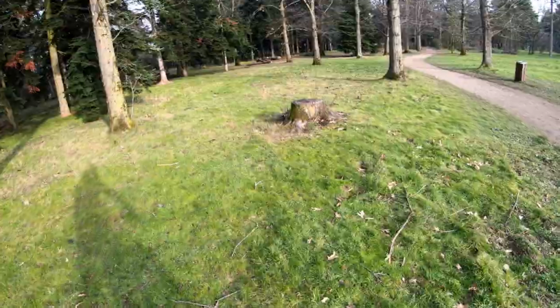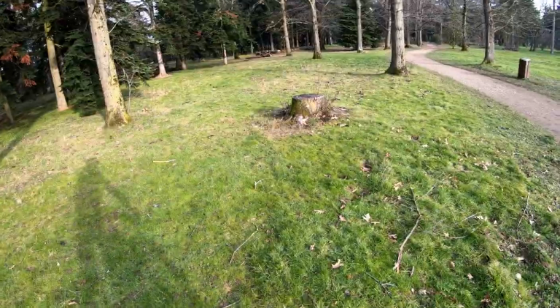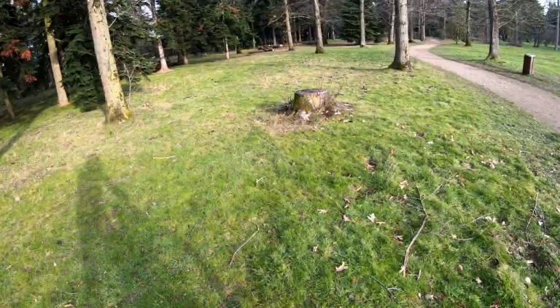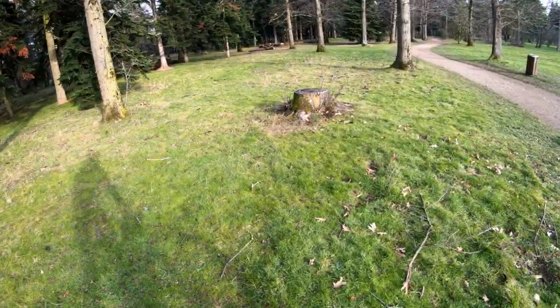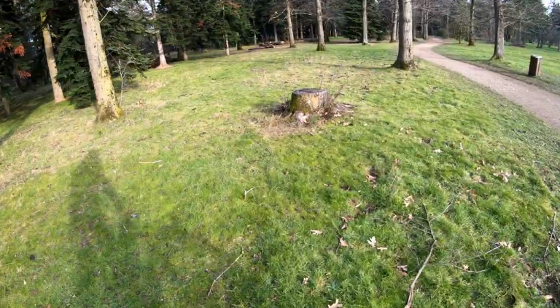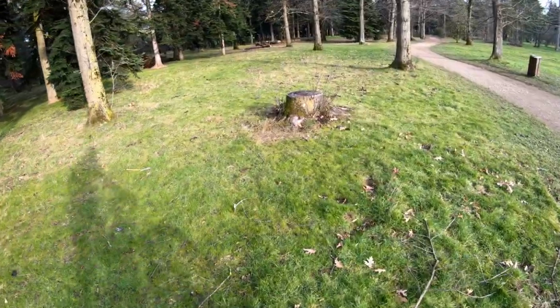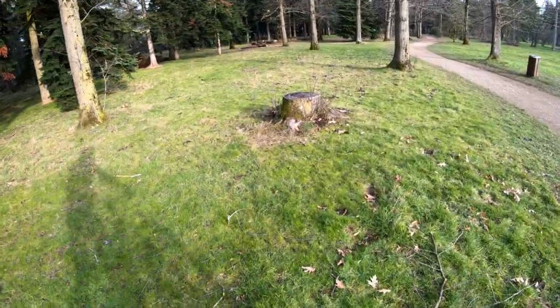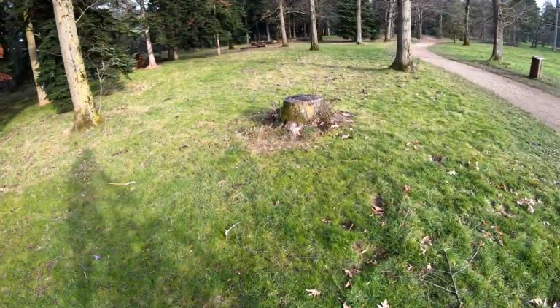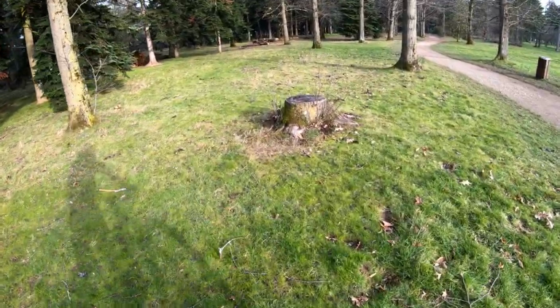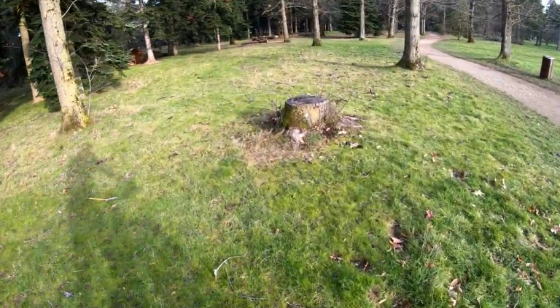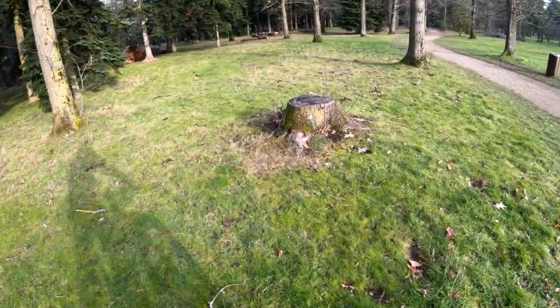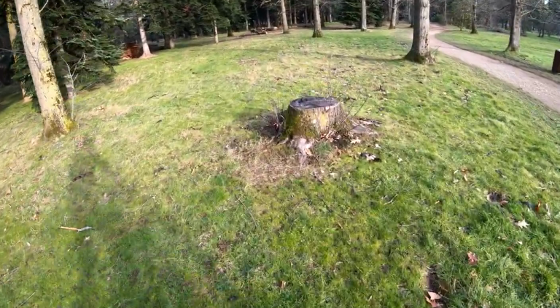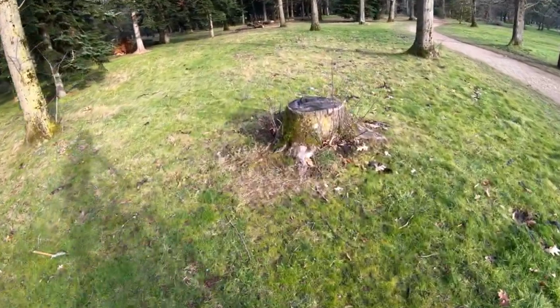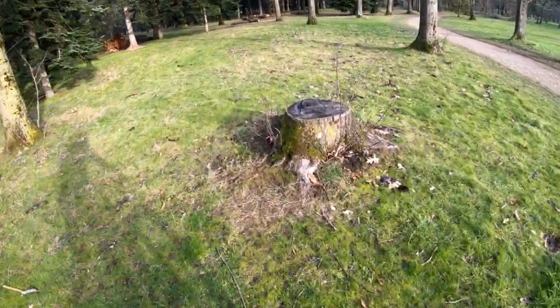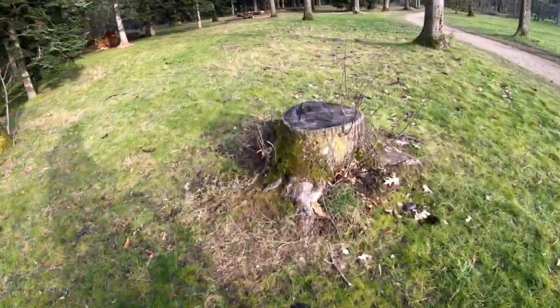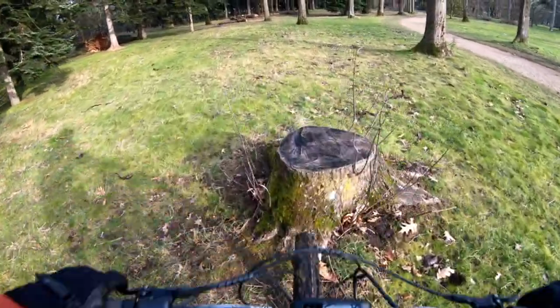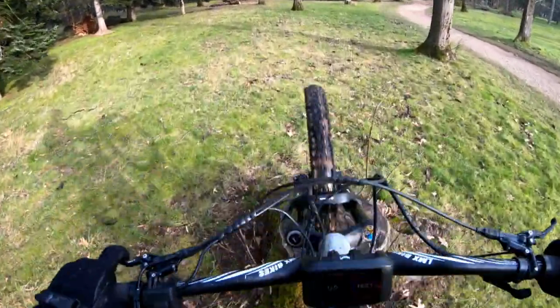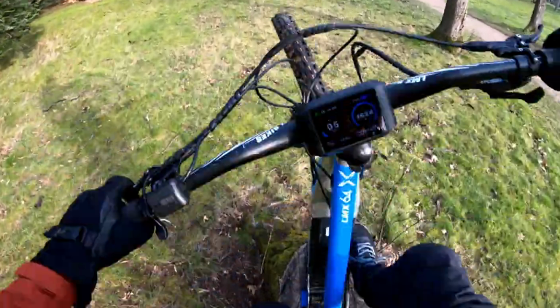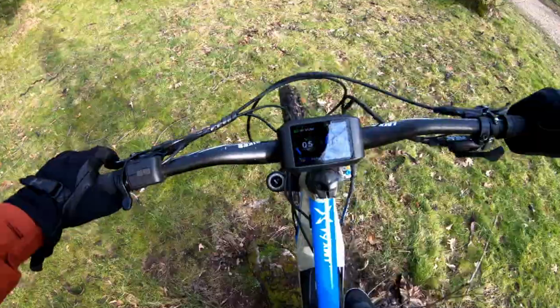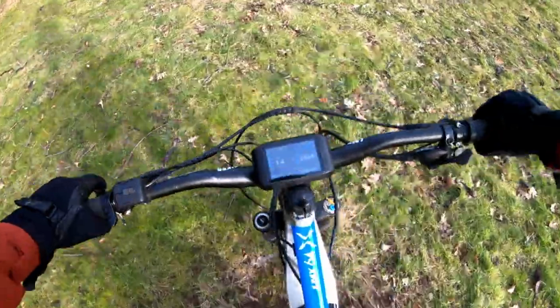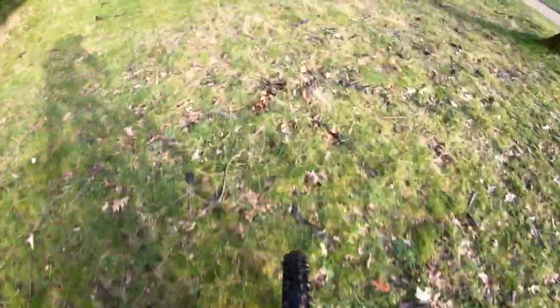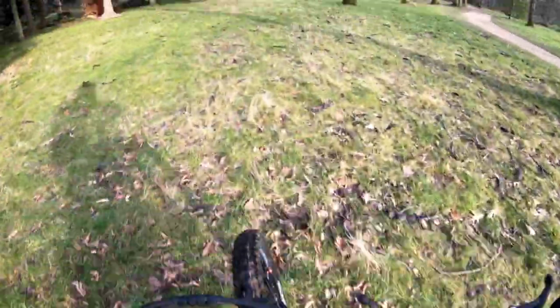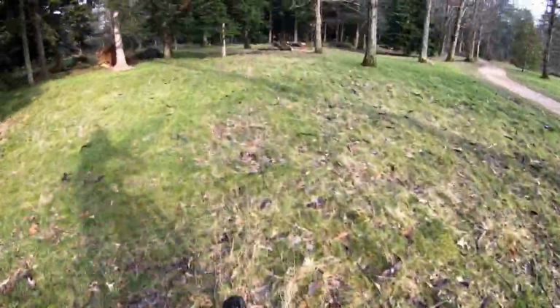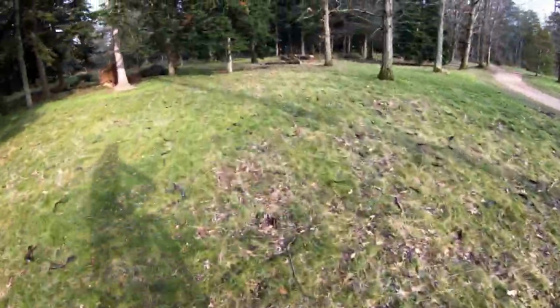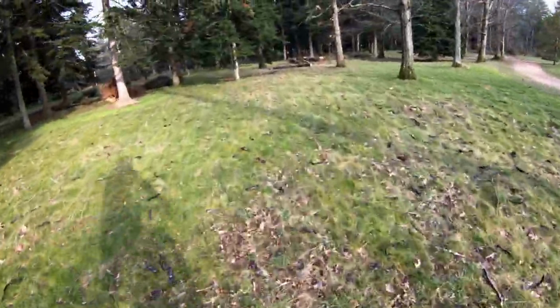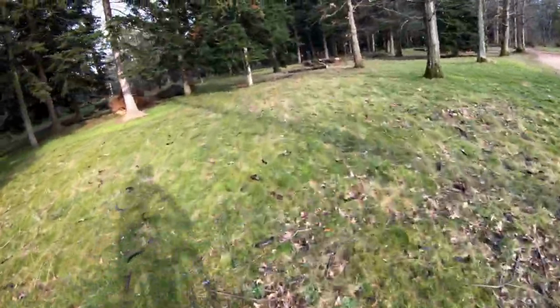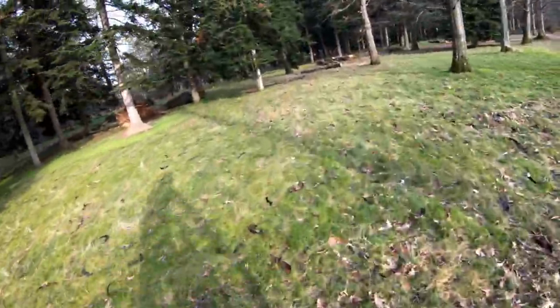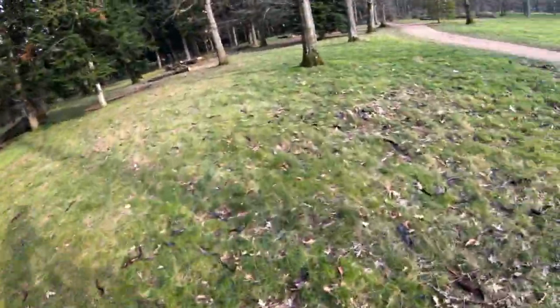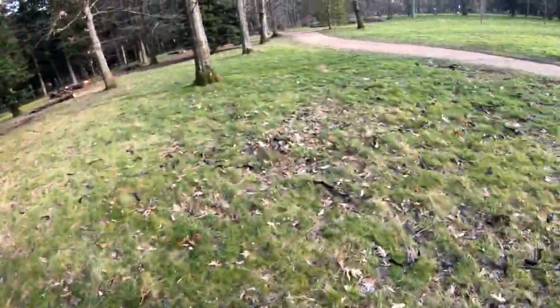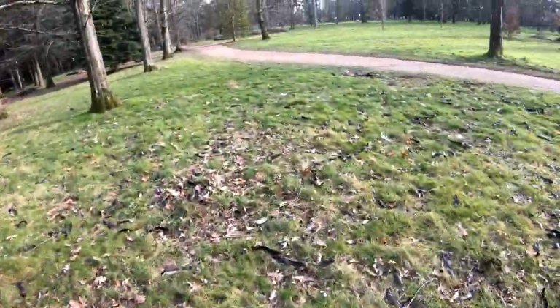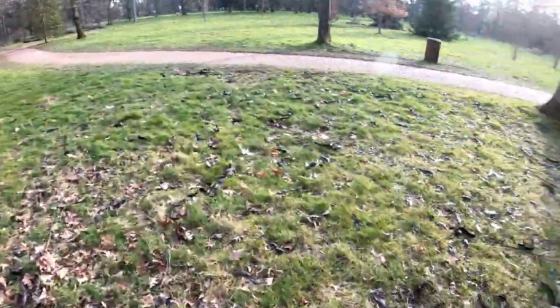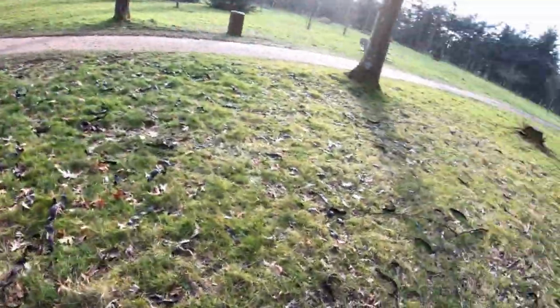That's quite a big stump. Got it — first try.